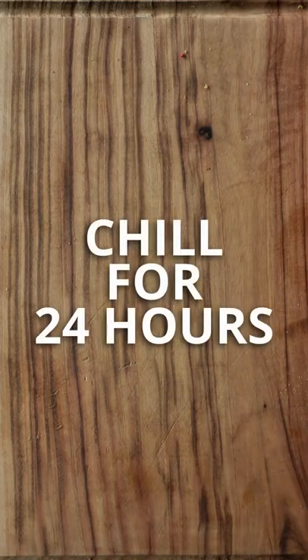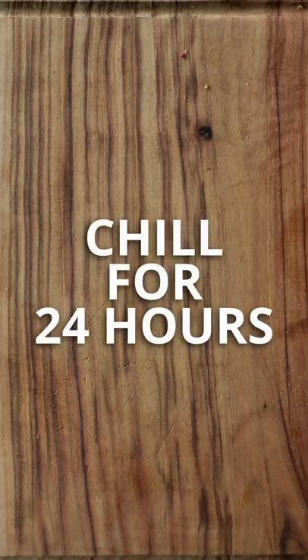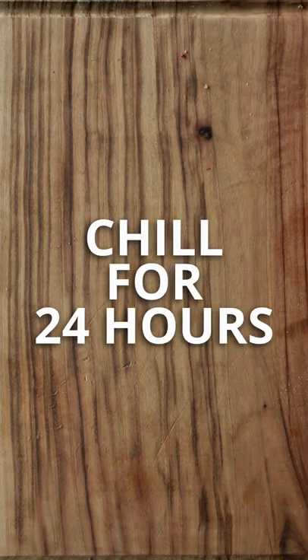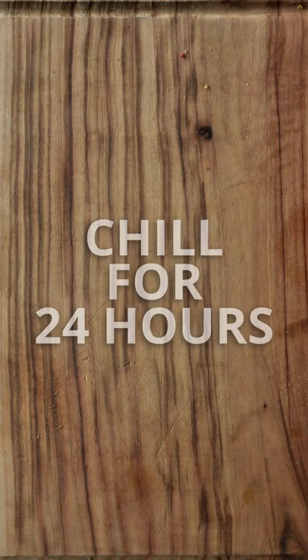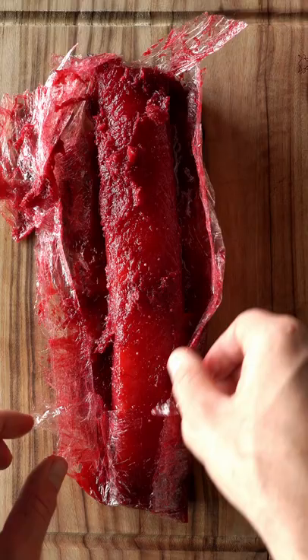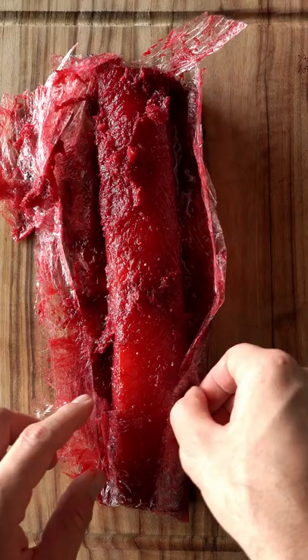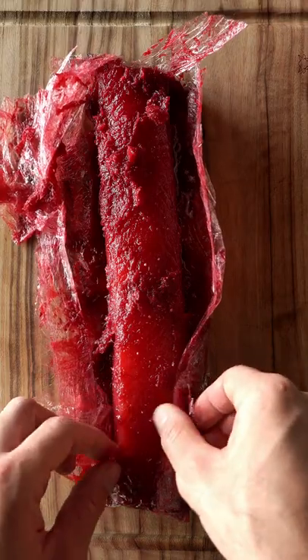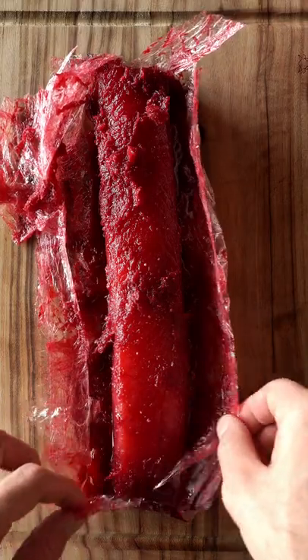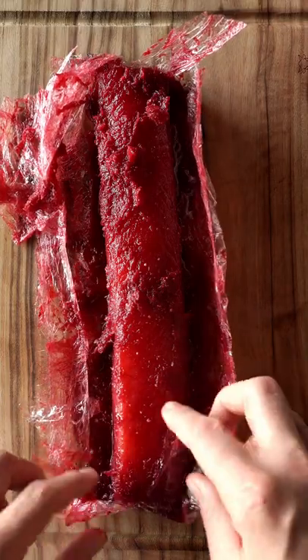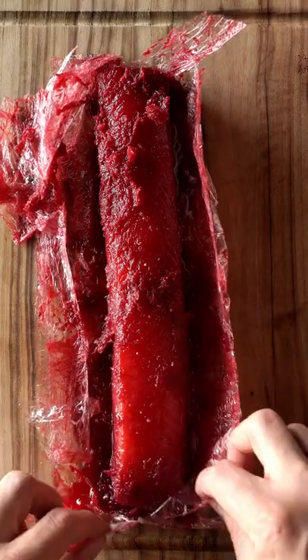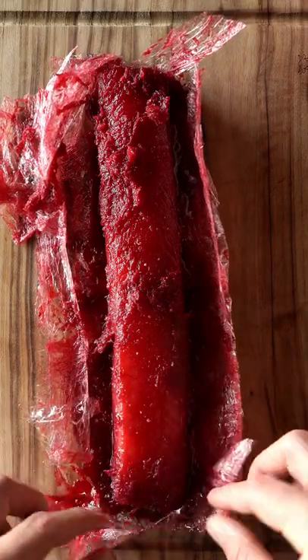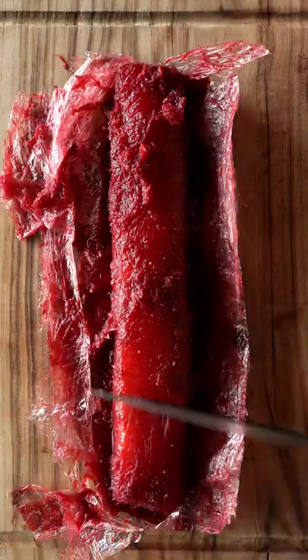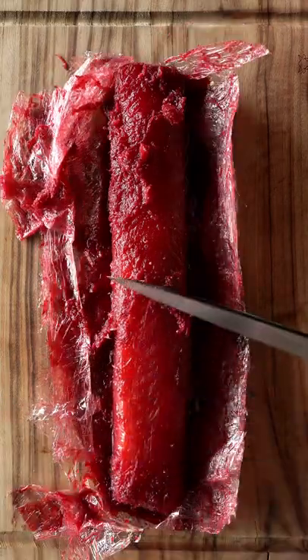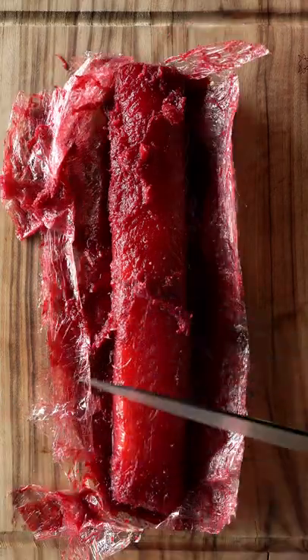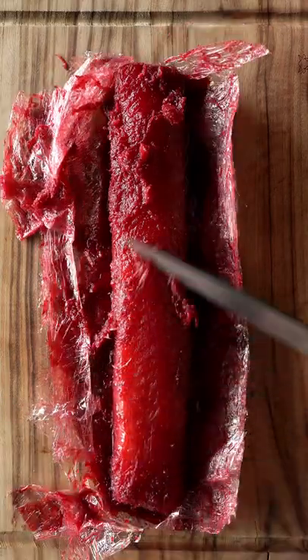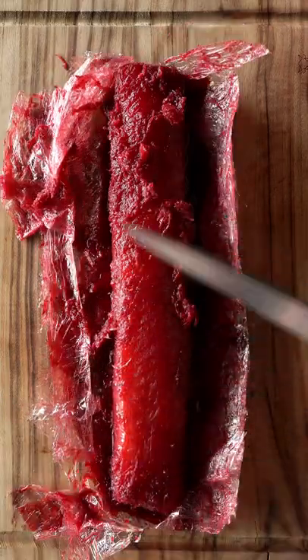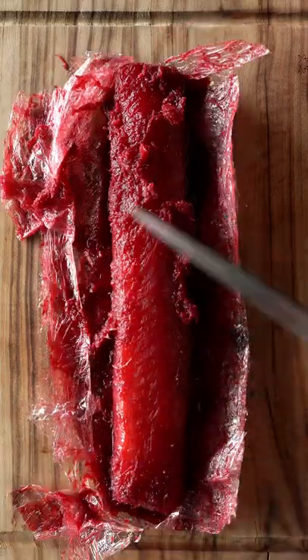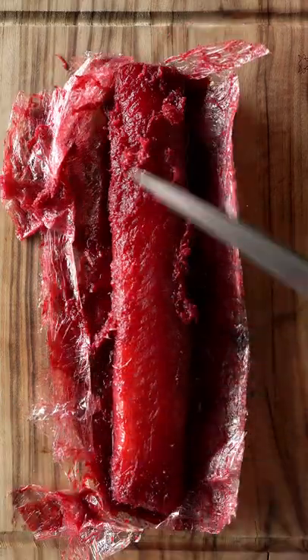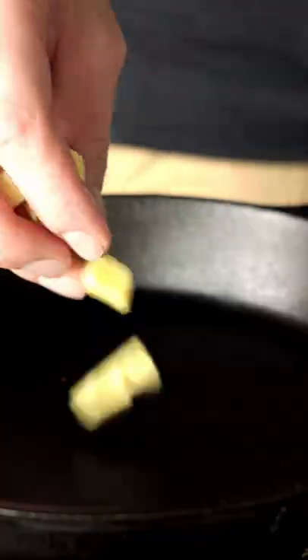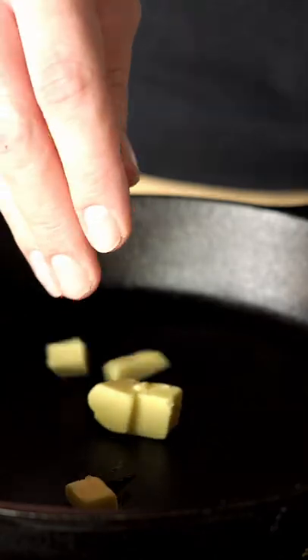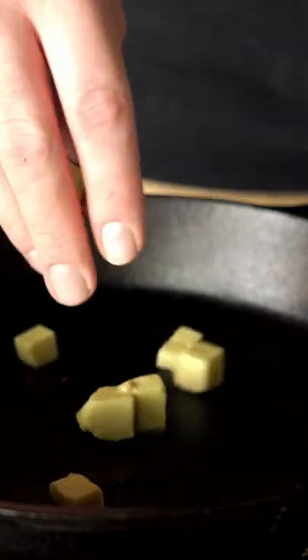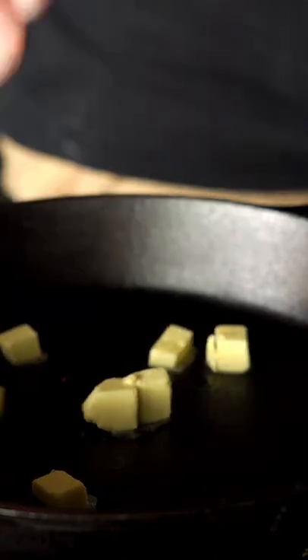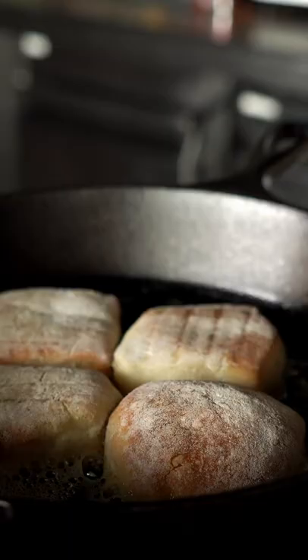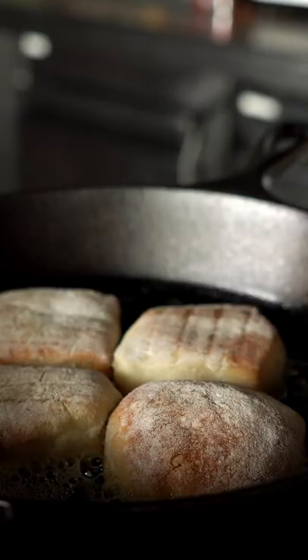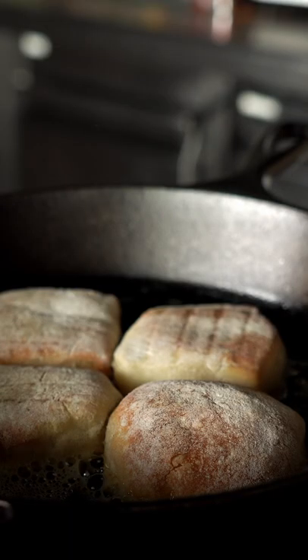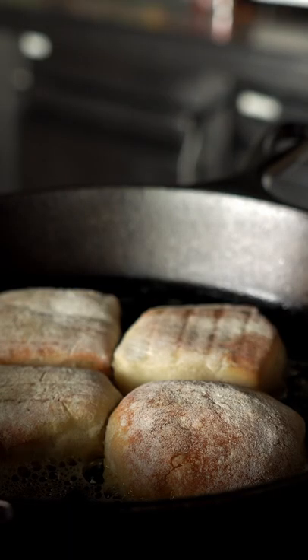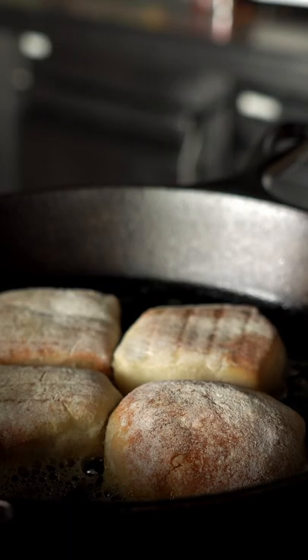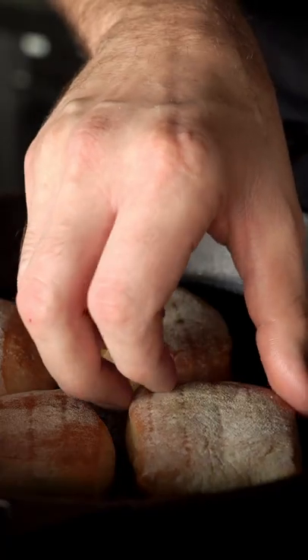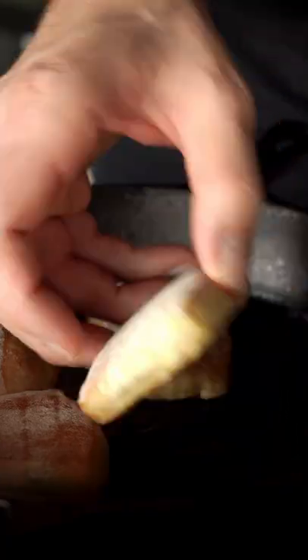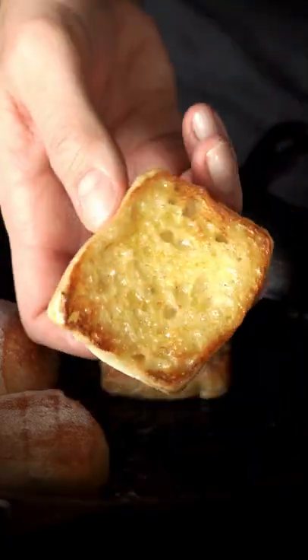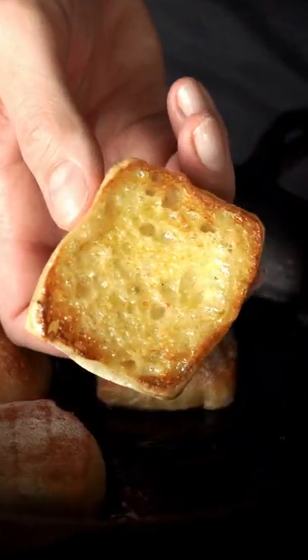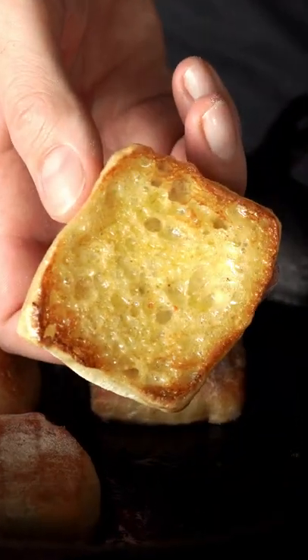After 24 hours the salmon should be ready. Unwrap it and scrape away the excess curing mixture. Let's get to the fun part — toast some bread in the pan with some butter until nice and brown.